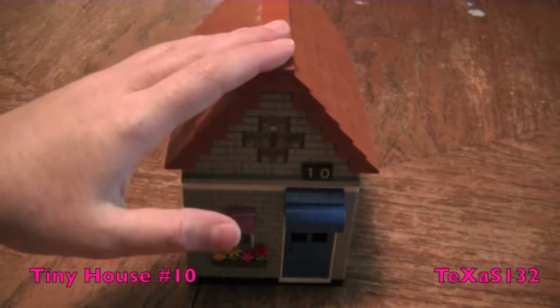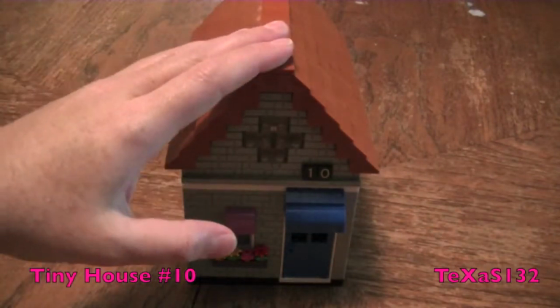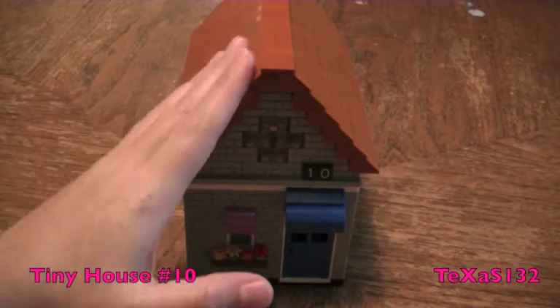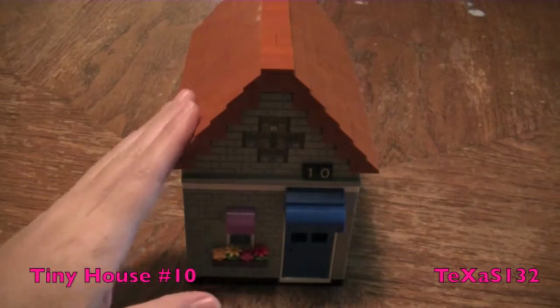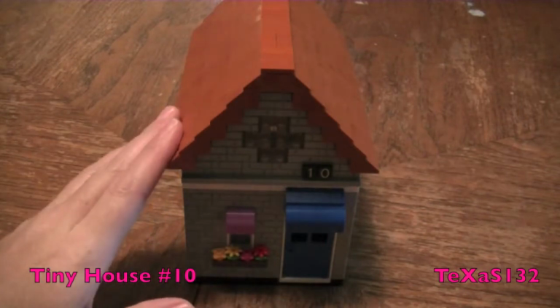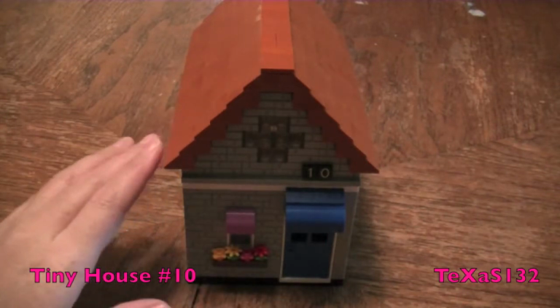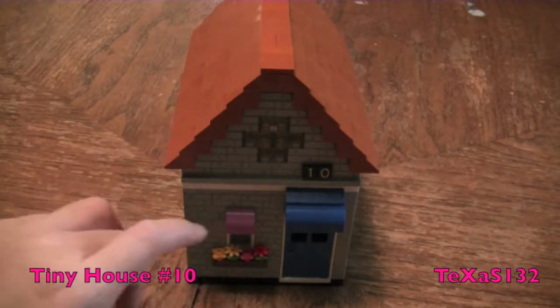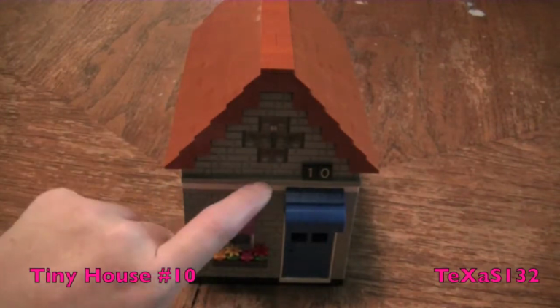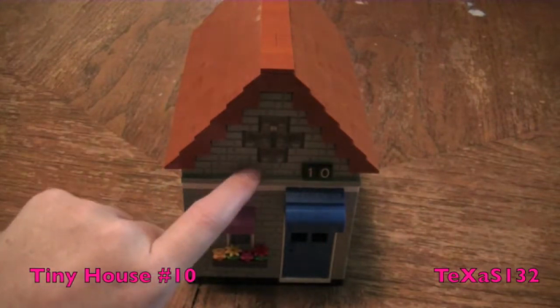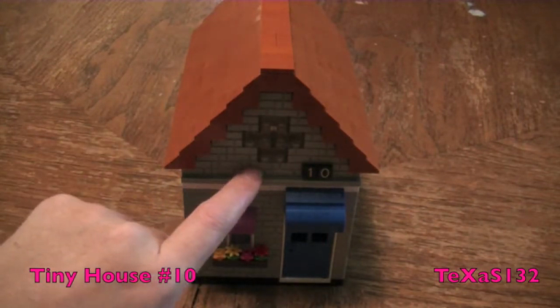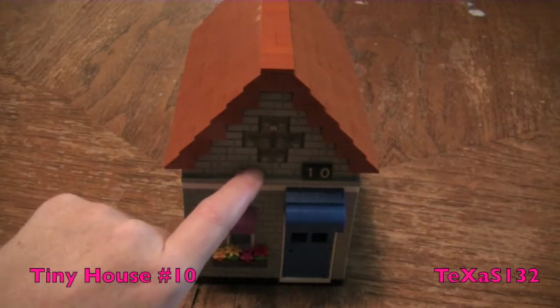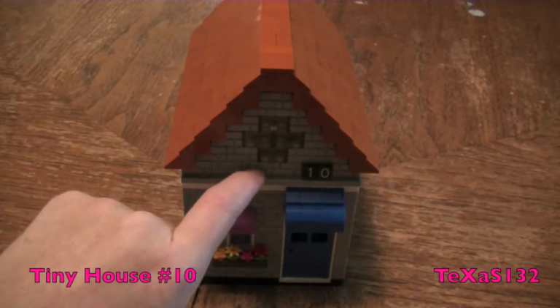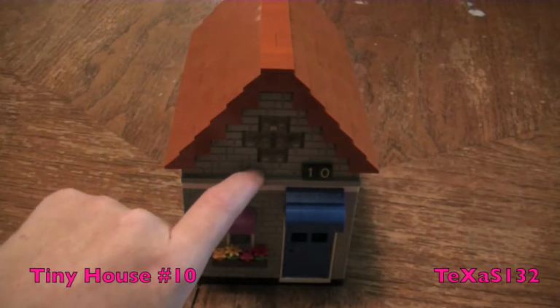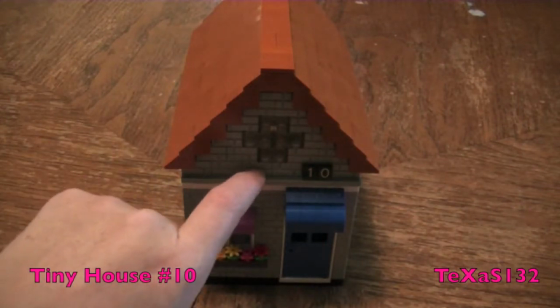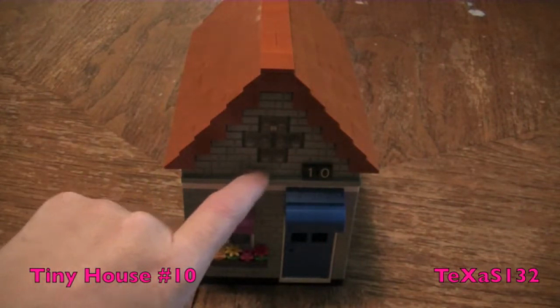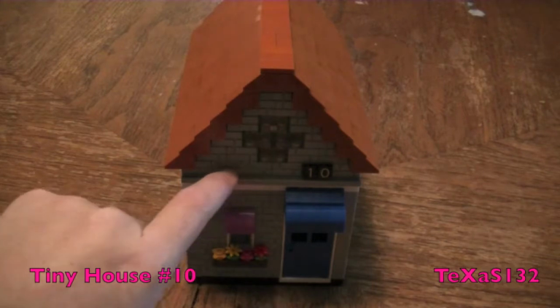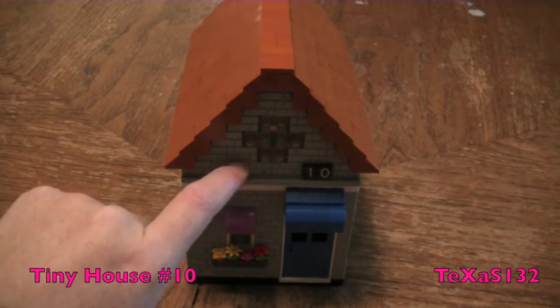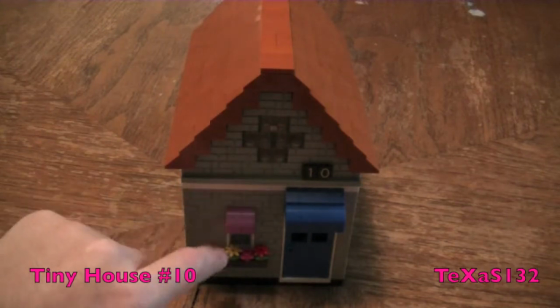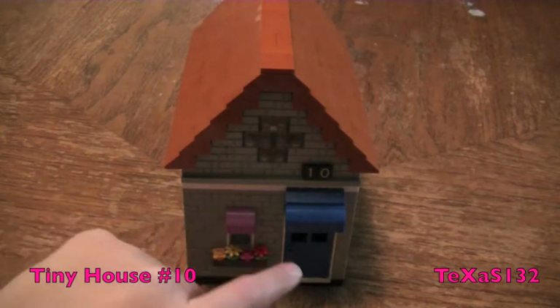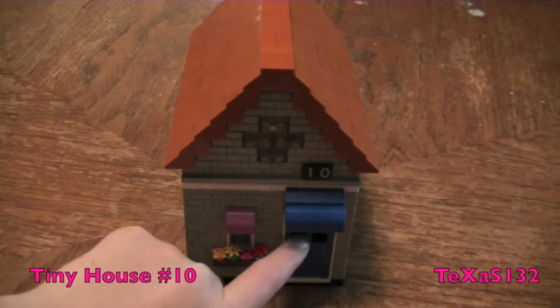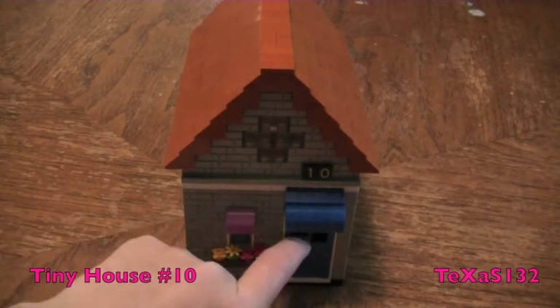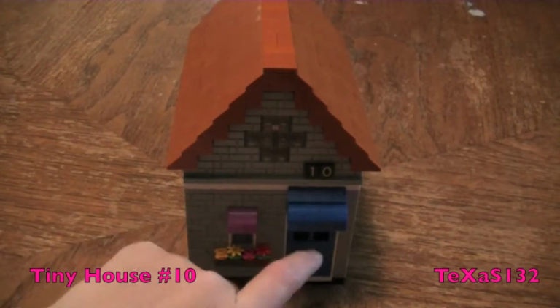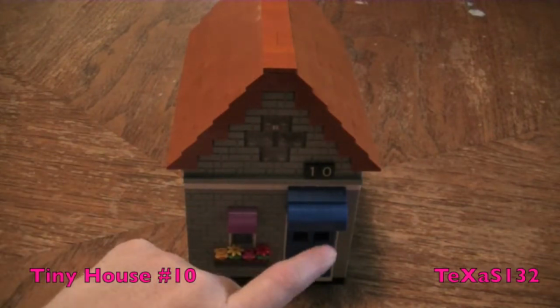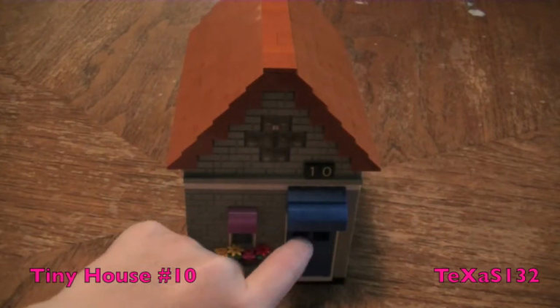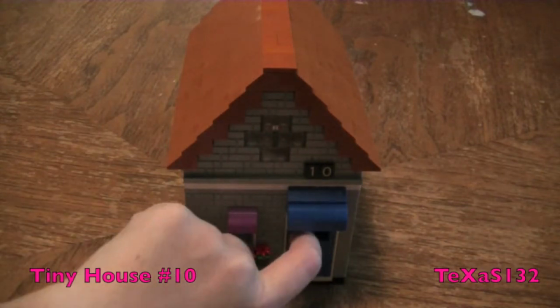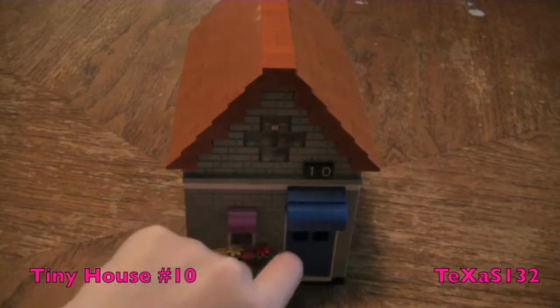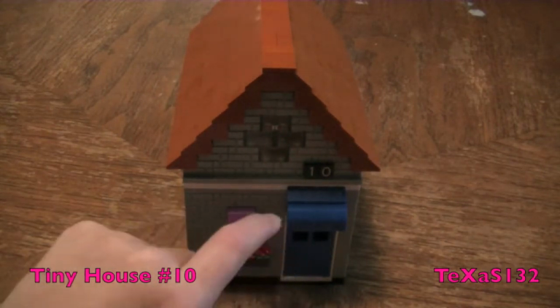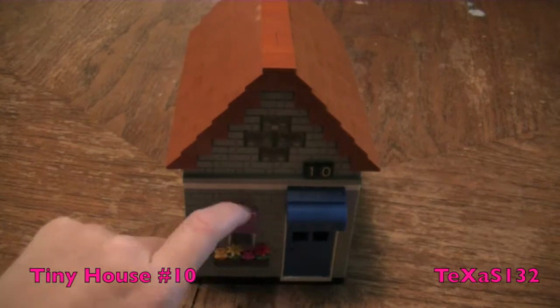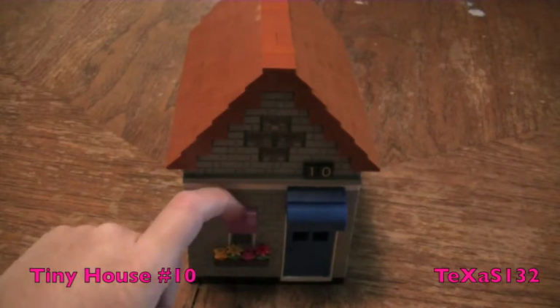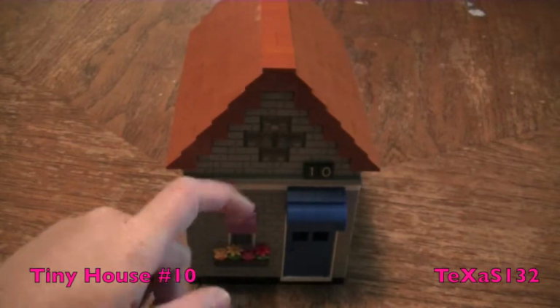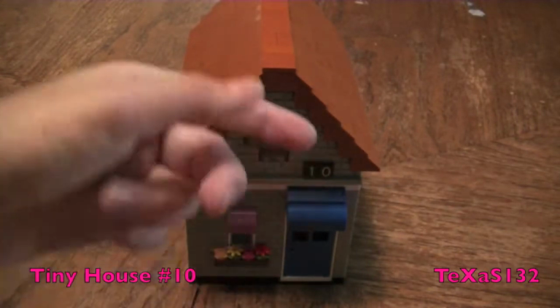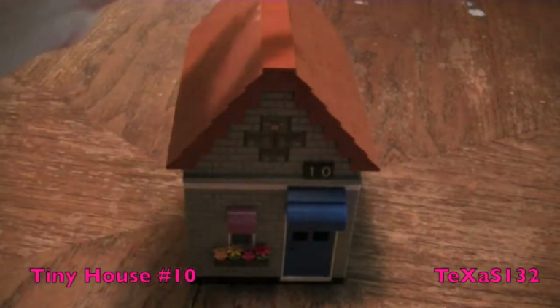The roof is medium nugget. The walls in the front are a light gray brick. The front door and the awning is blue — this one's purple because I ran out of the blue.